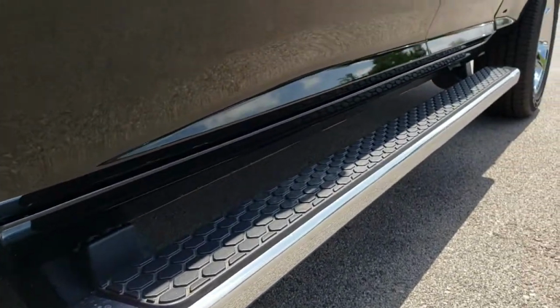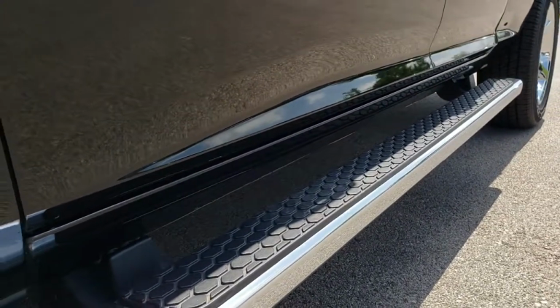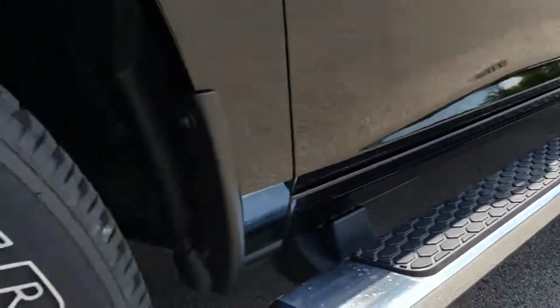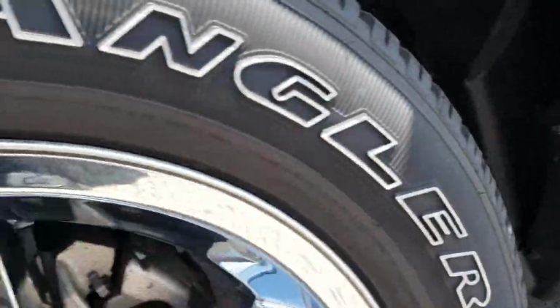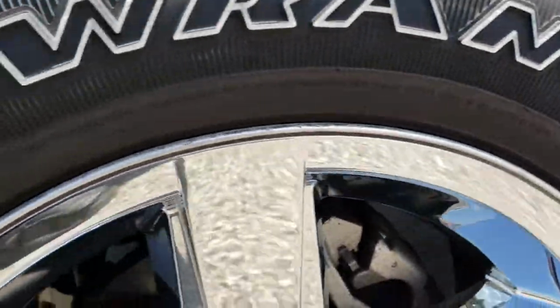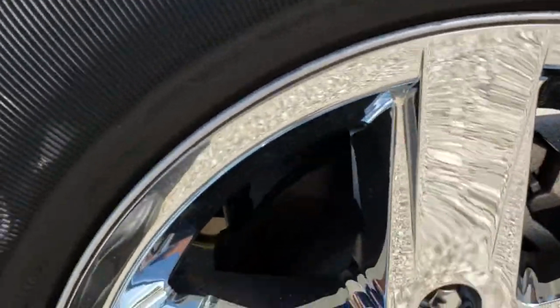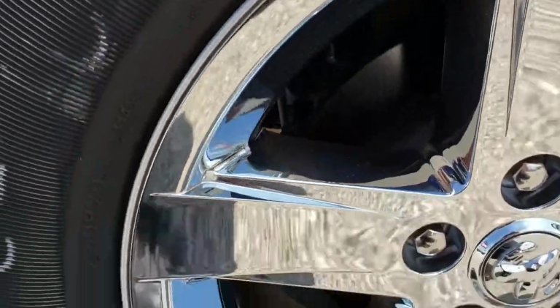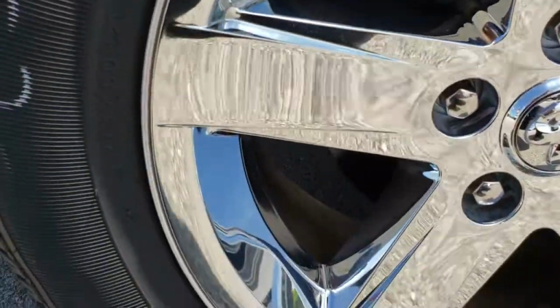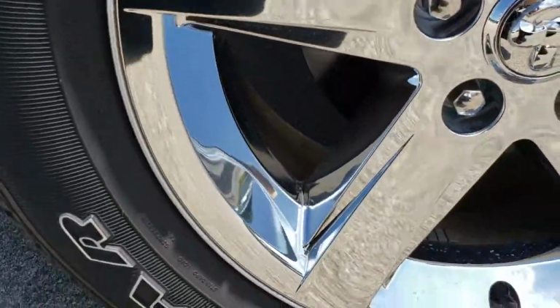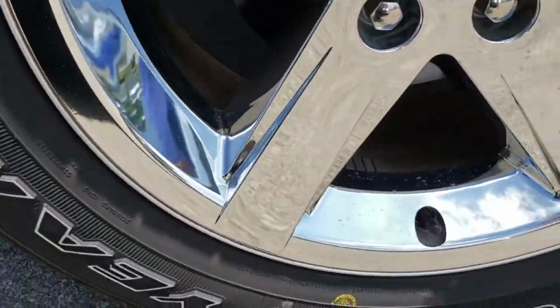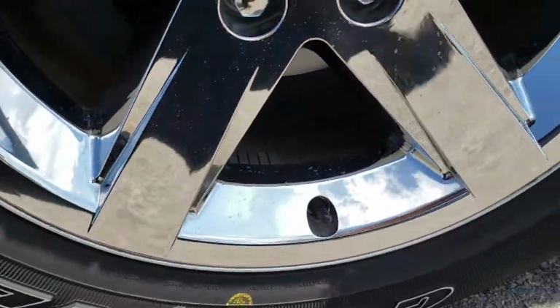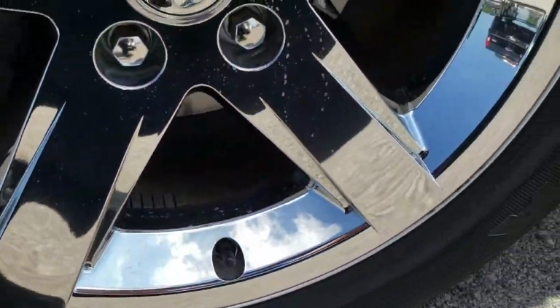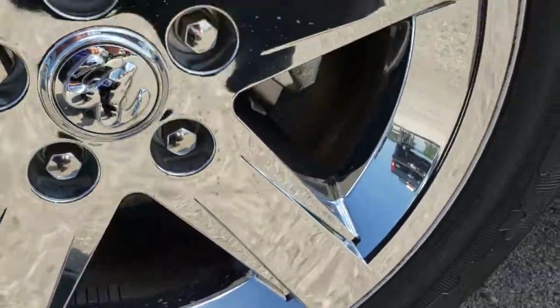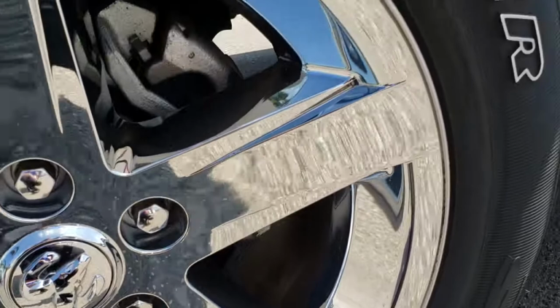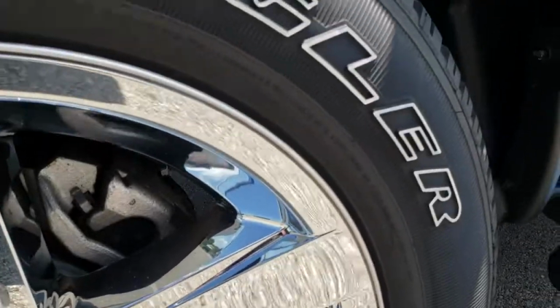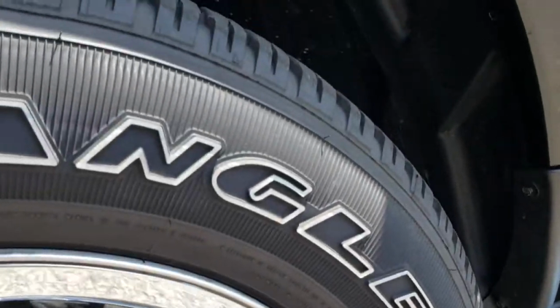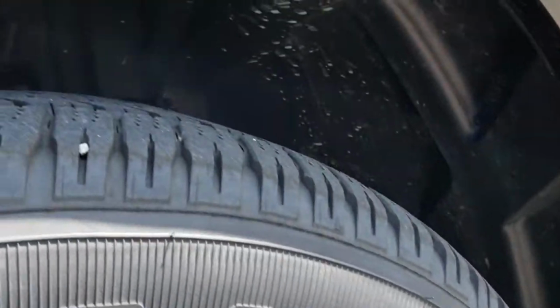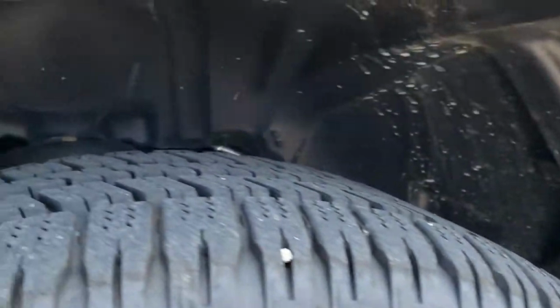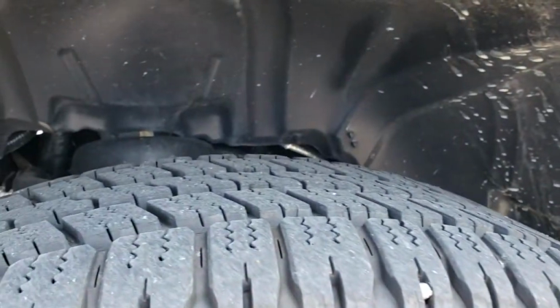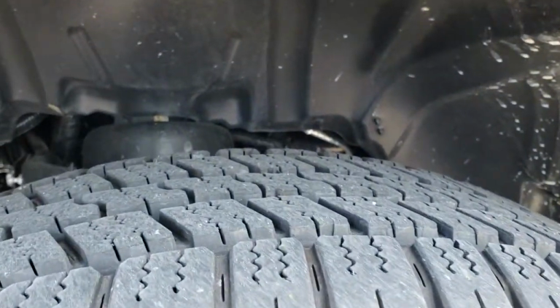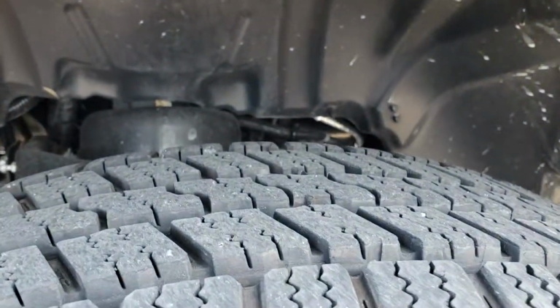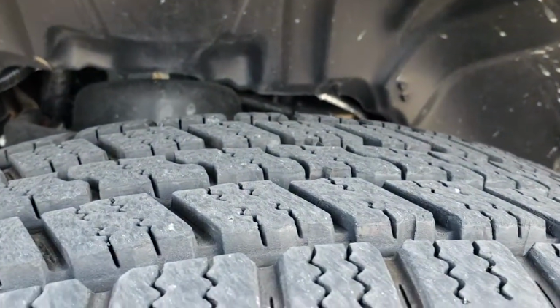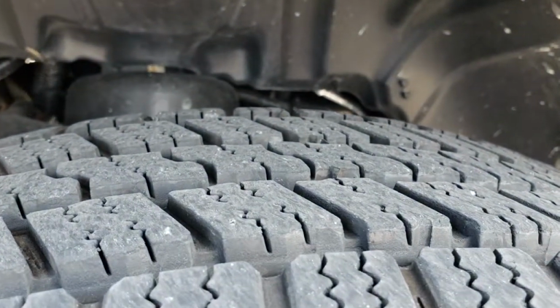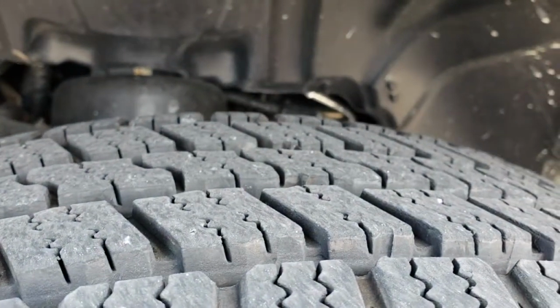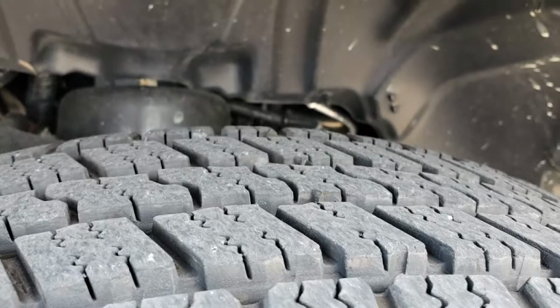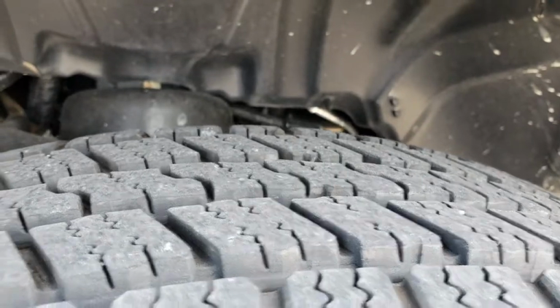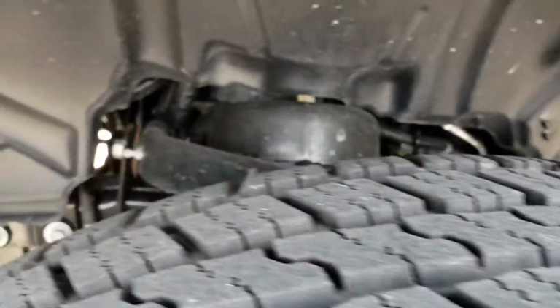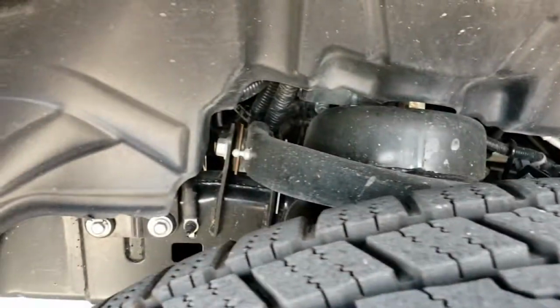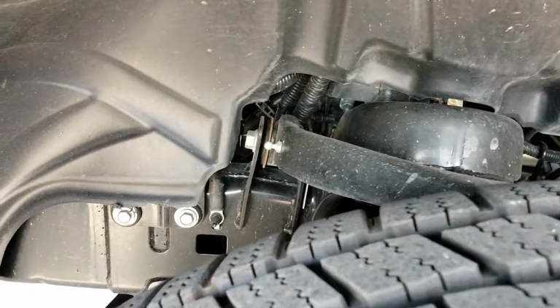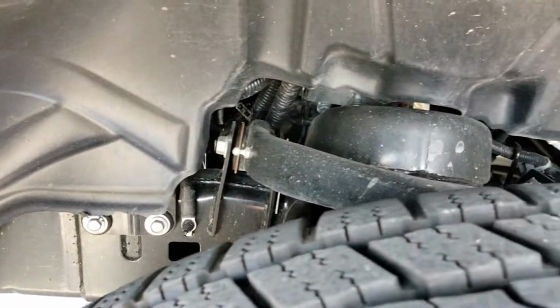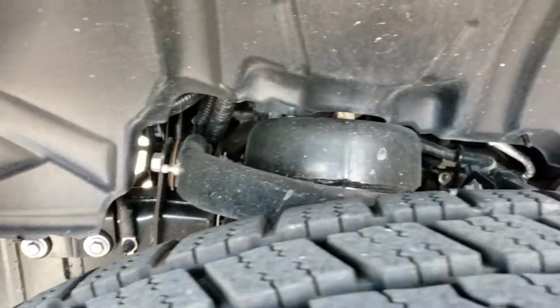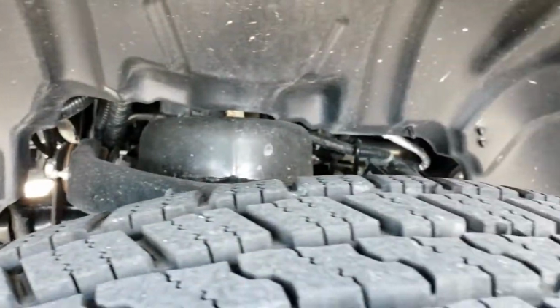It has factory chrome step bars, 20 inch alloy rims with chrome covers, and Goodyear Wrangler SRA 275/60R20 tires with just about all the tread left. The frame and underbody are in excellent condition.